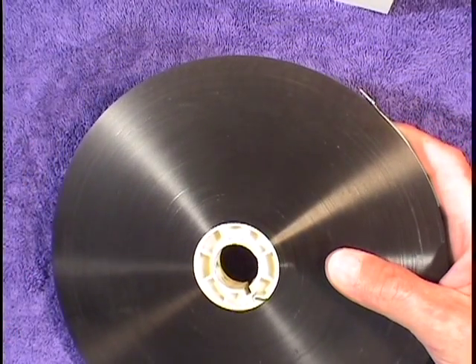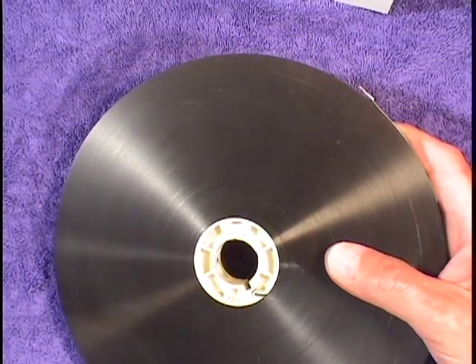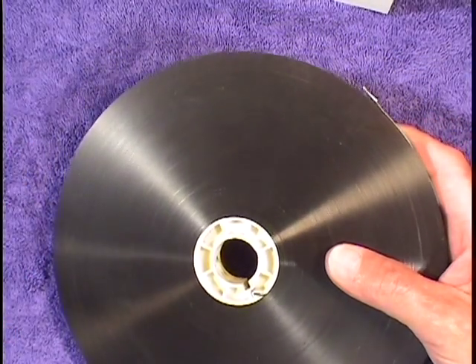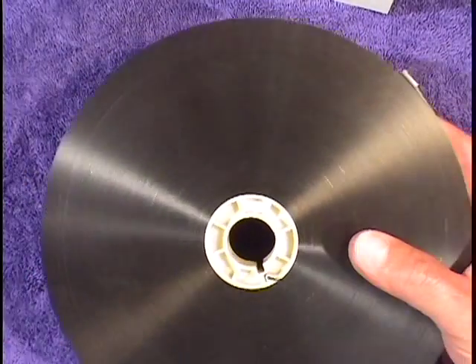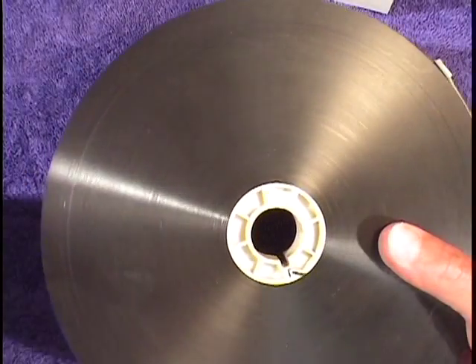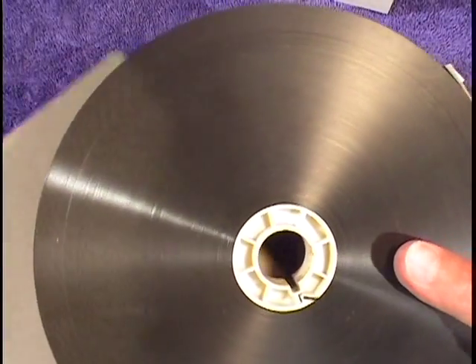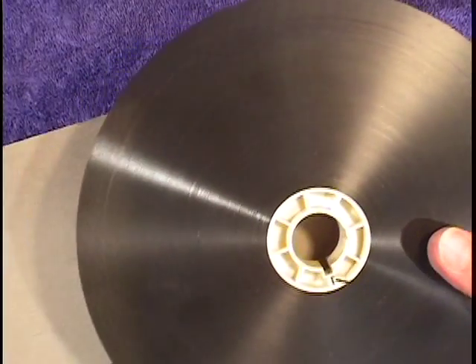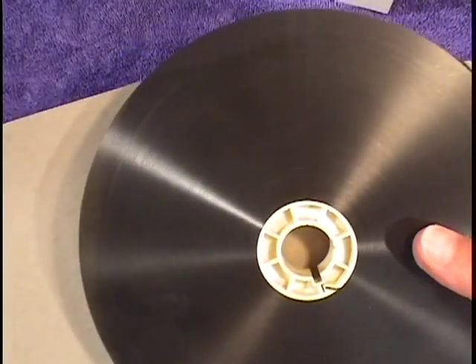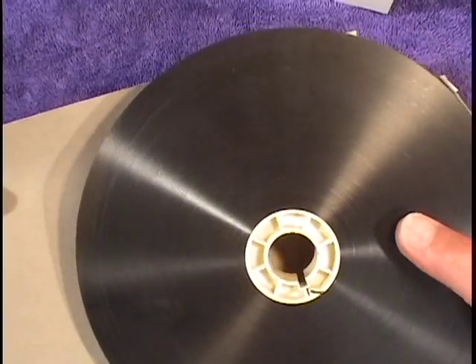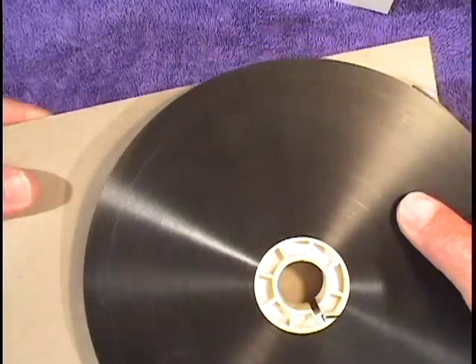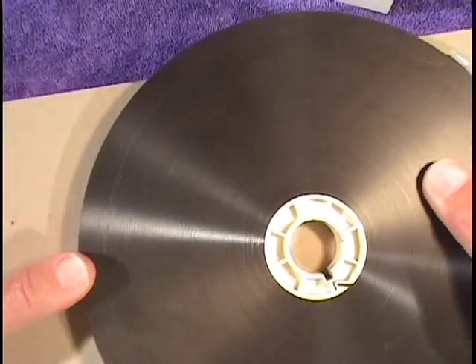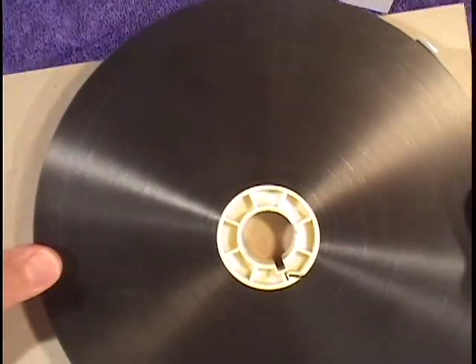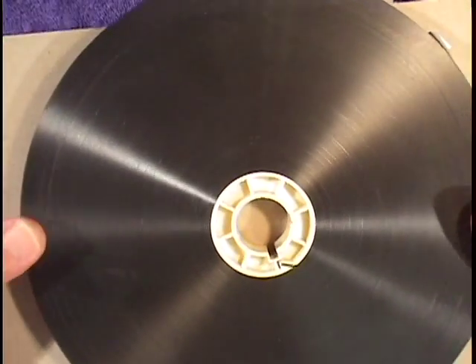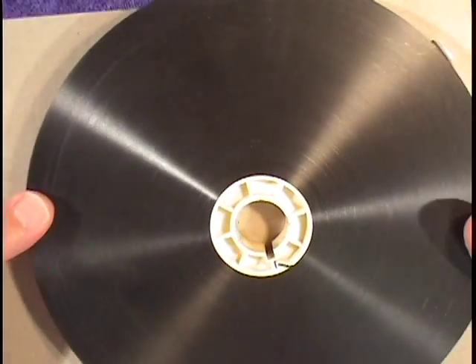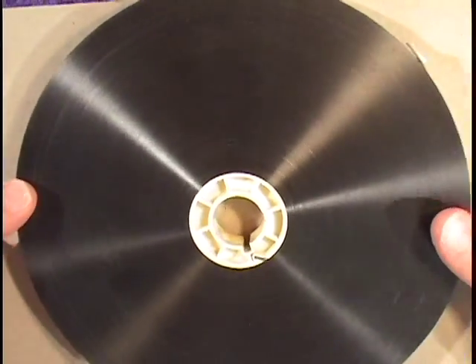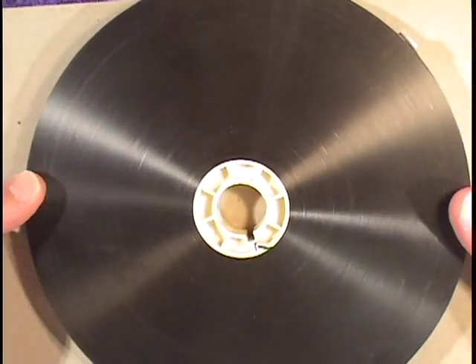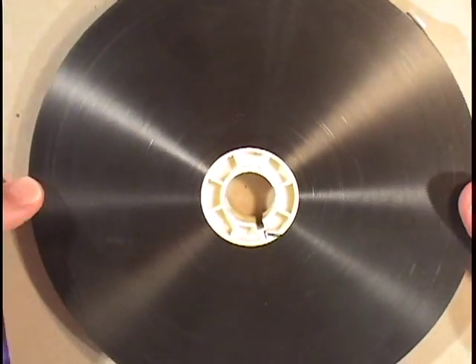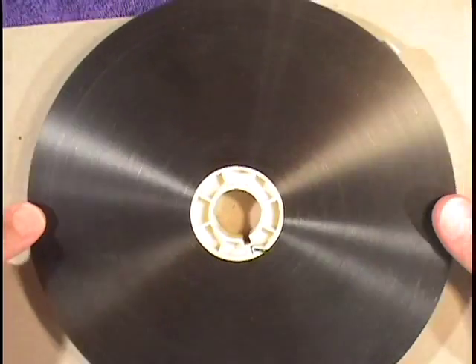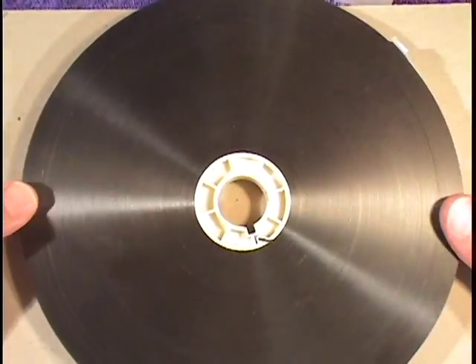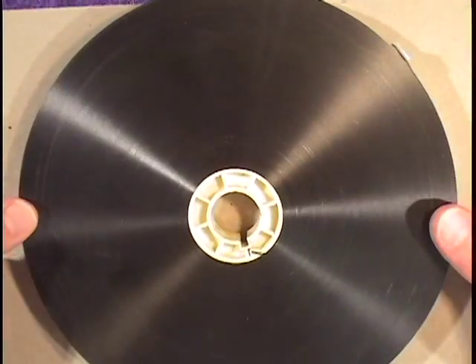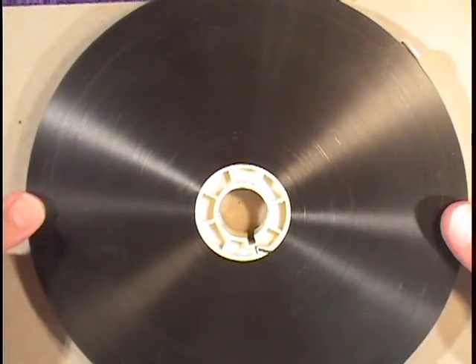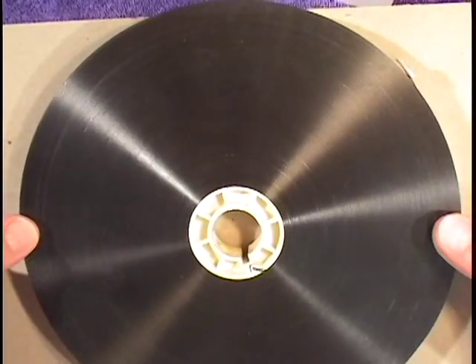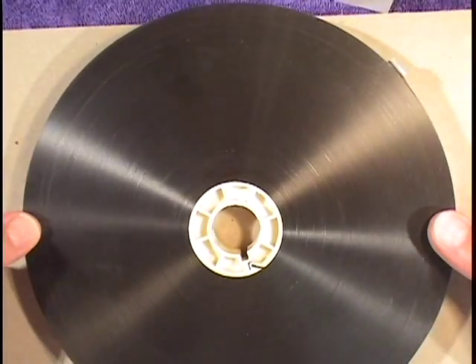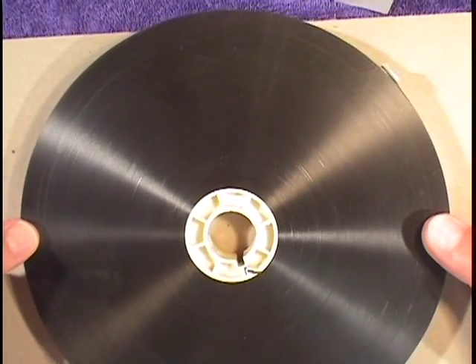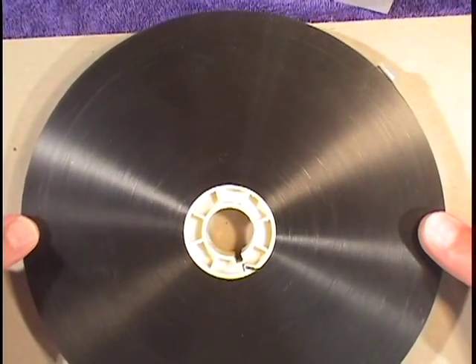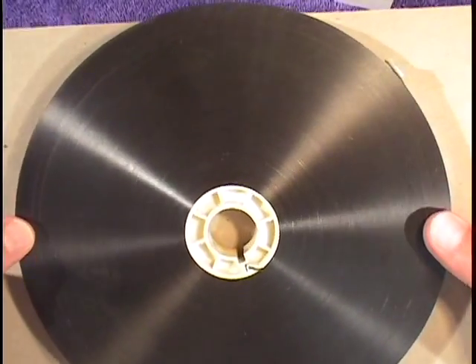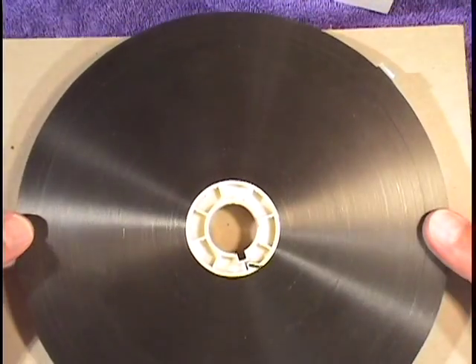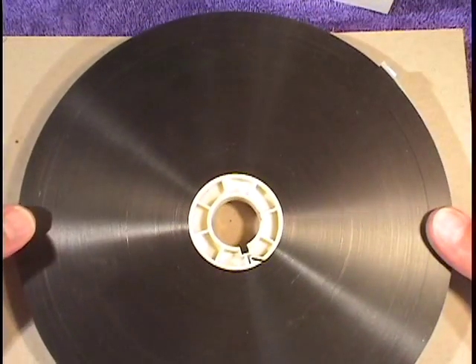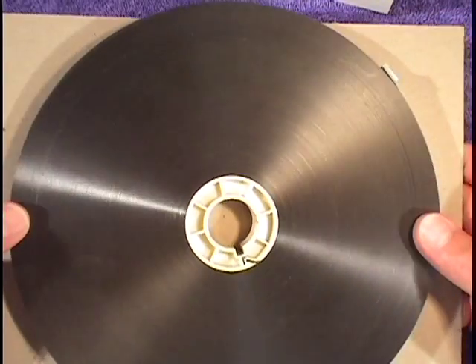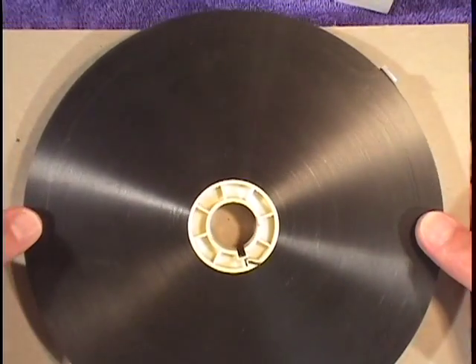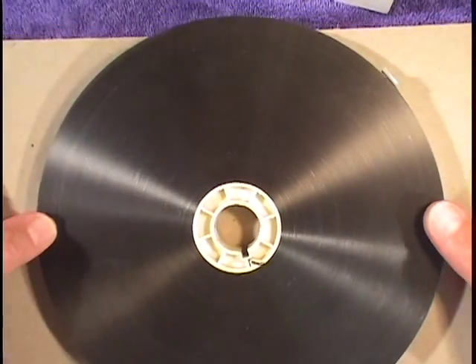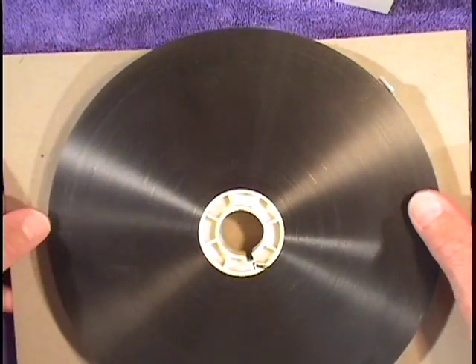It's best not to handle it as I have, but to slide a piece of cardboard under it, or to put it on one half of a split reel and then put the other side on as soon as possible.